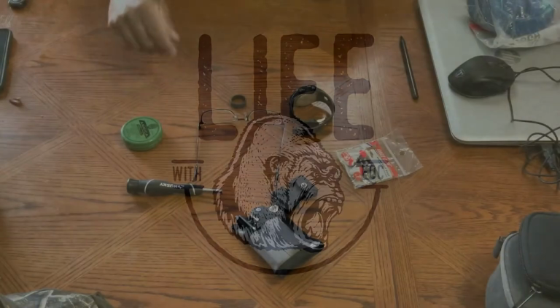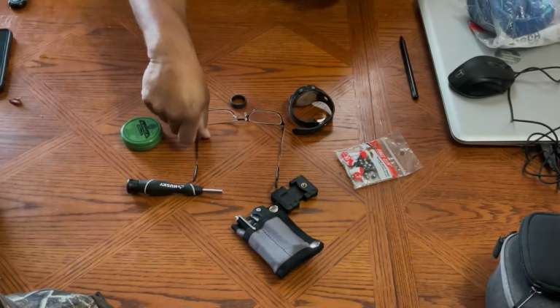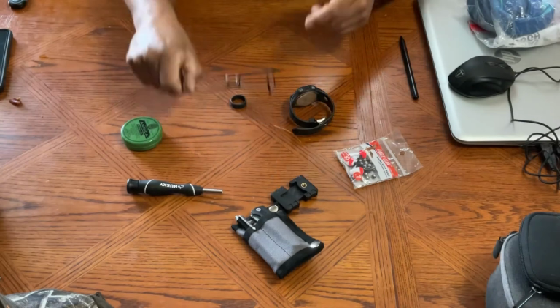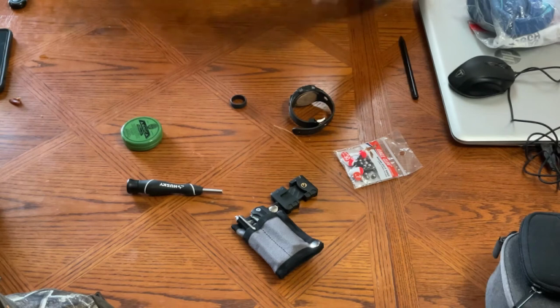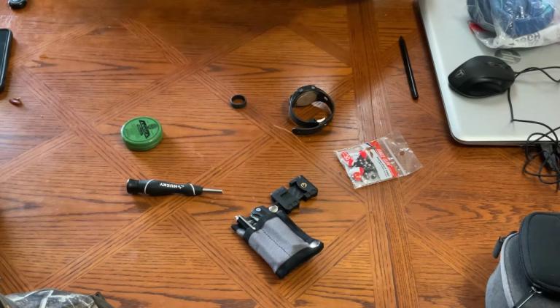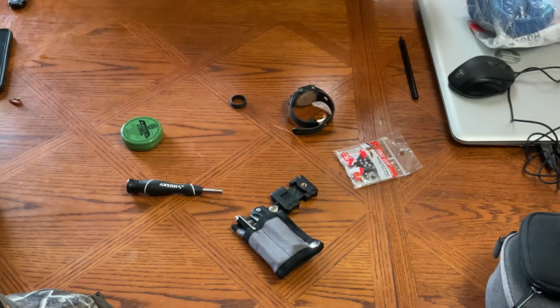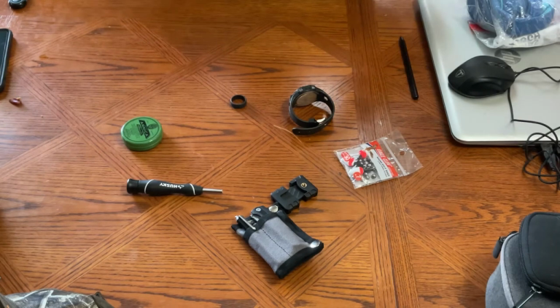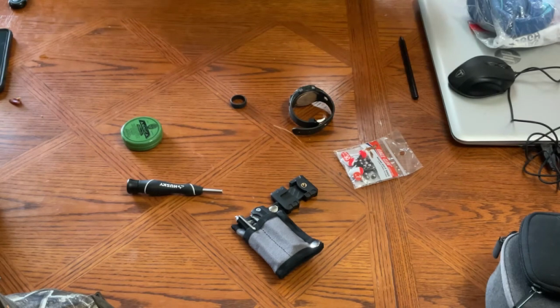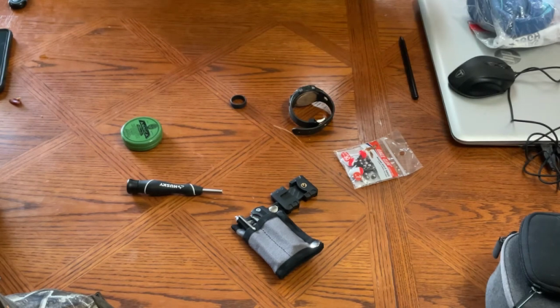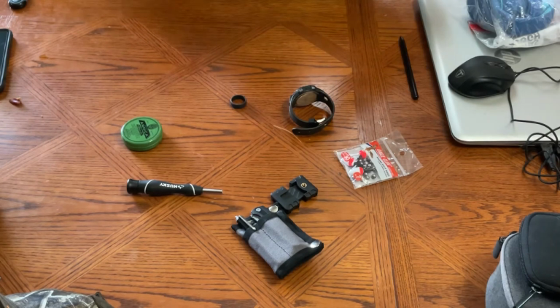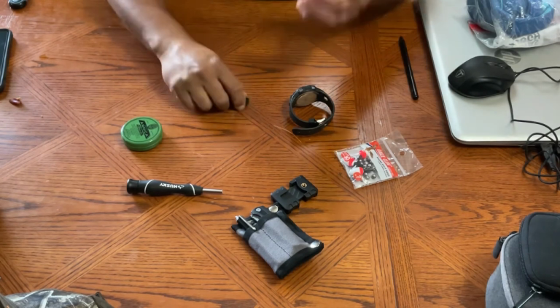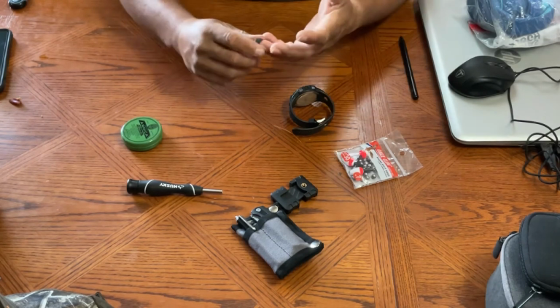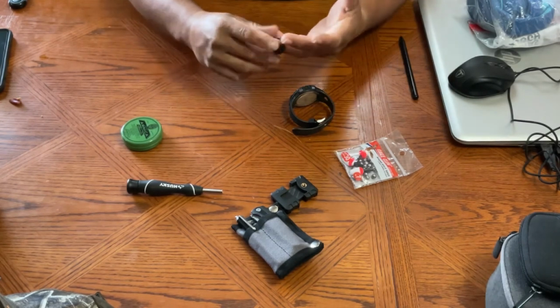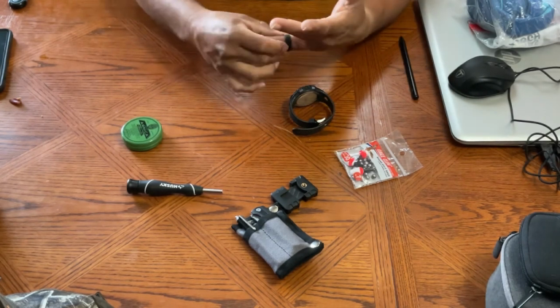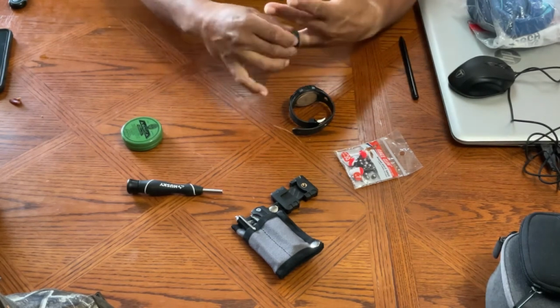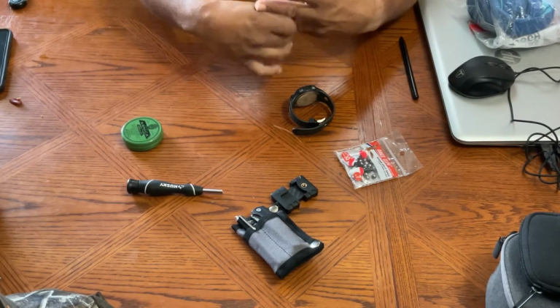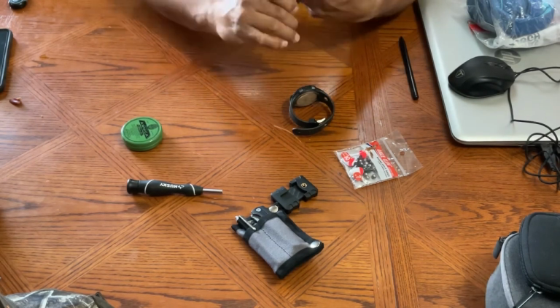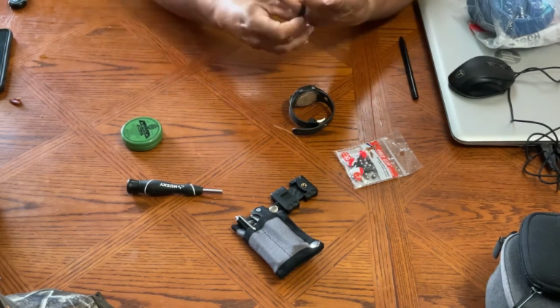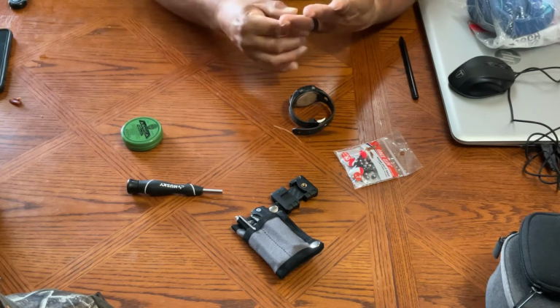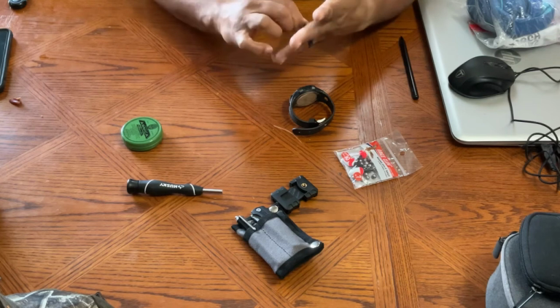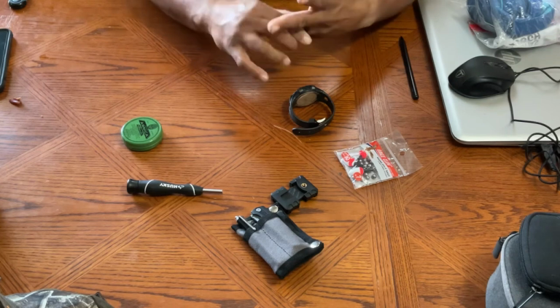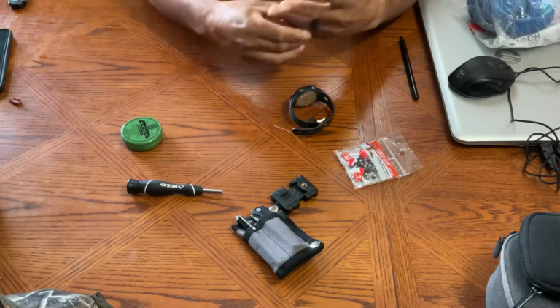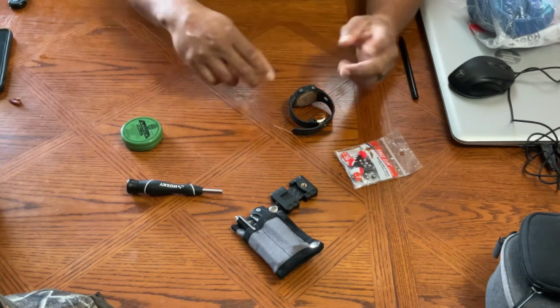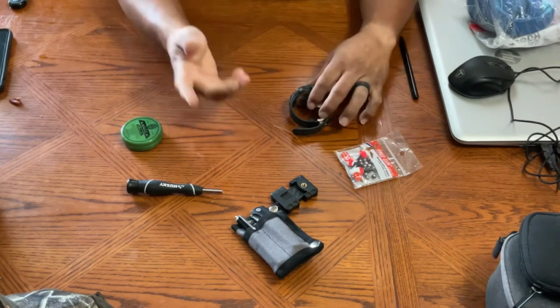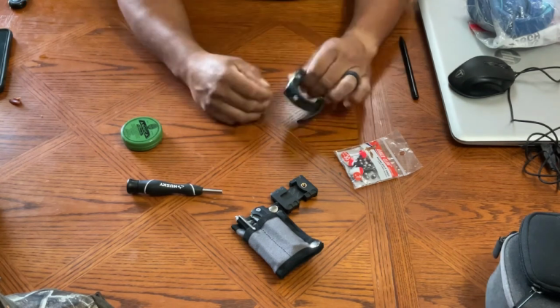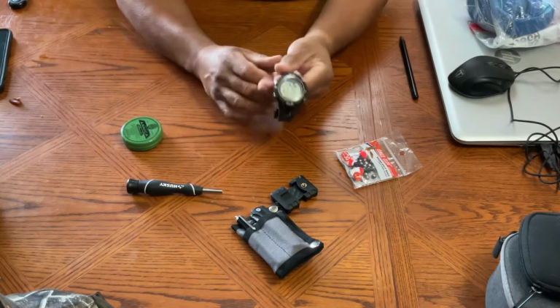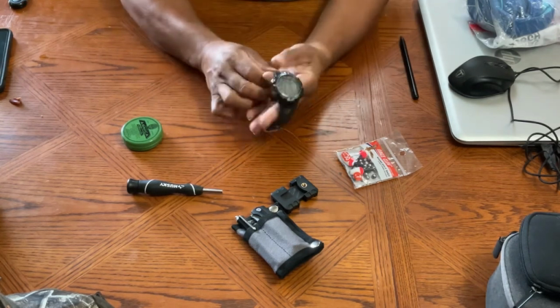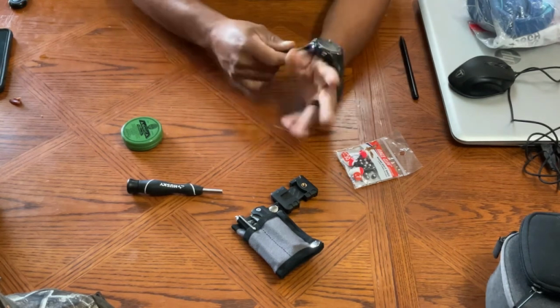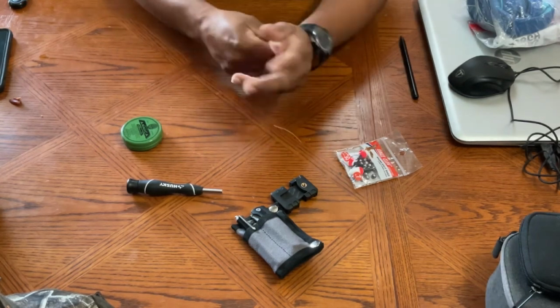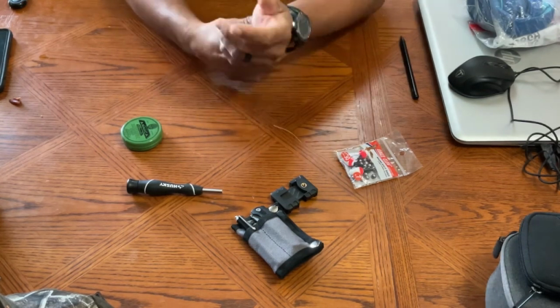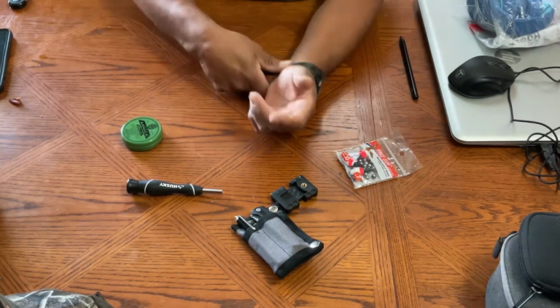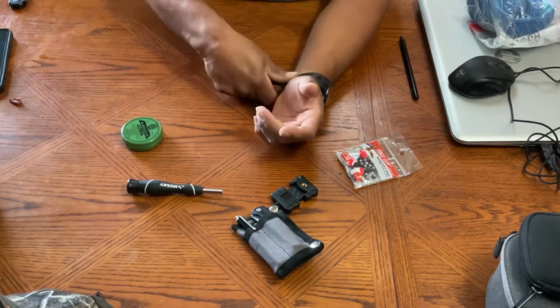Welcome back everybody to Life of the City. My name is Carlos and I hope you all had a great weekend. I had a busy one trying to put together a little kit that some of my subscribers were asking for, and I made one.